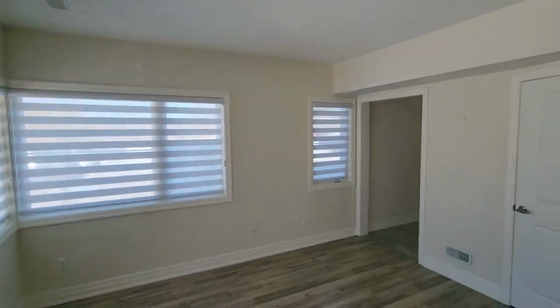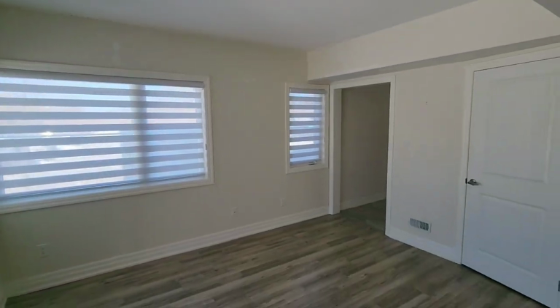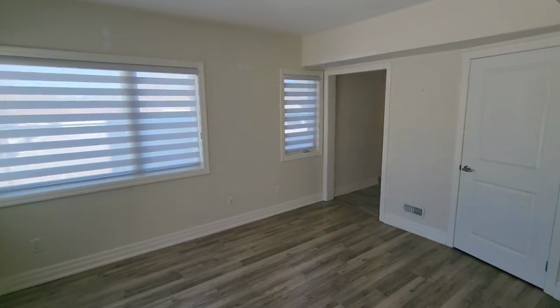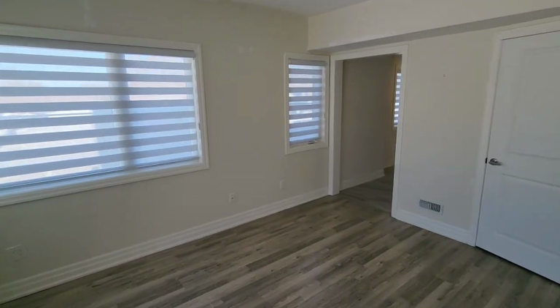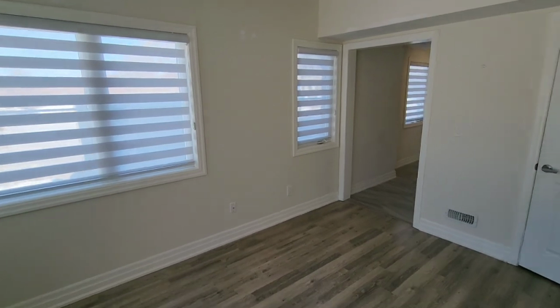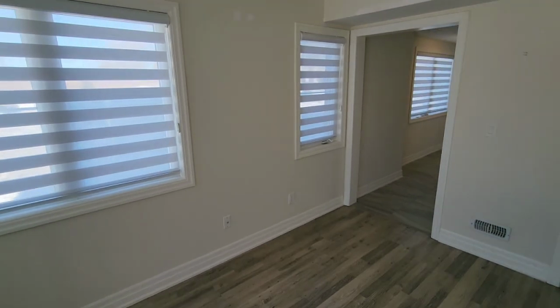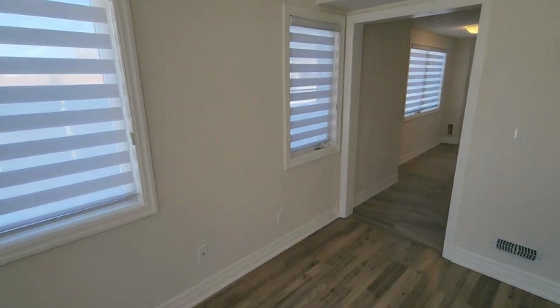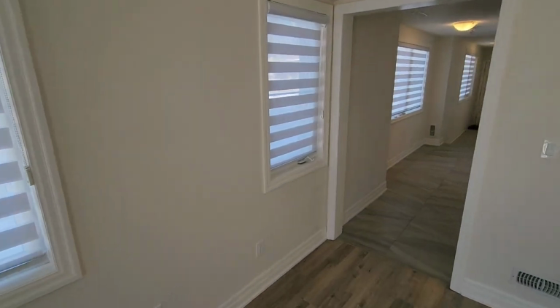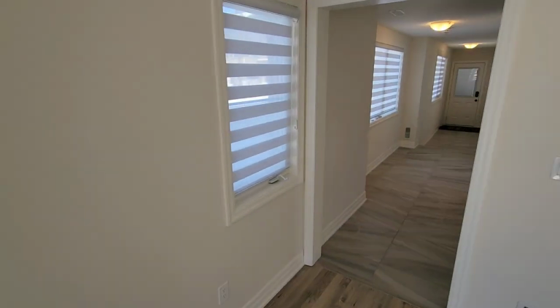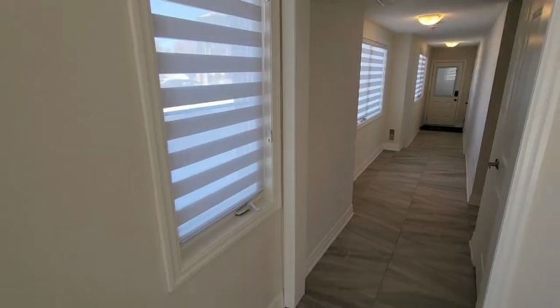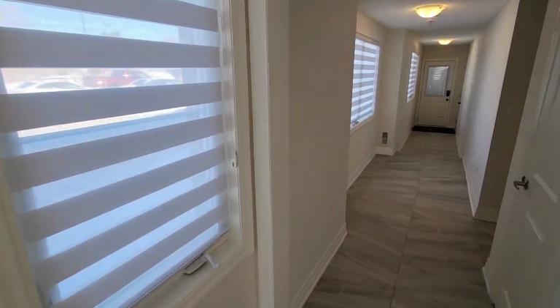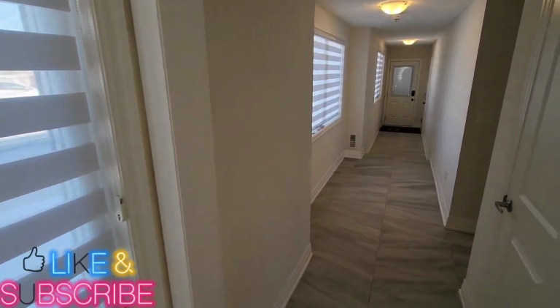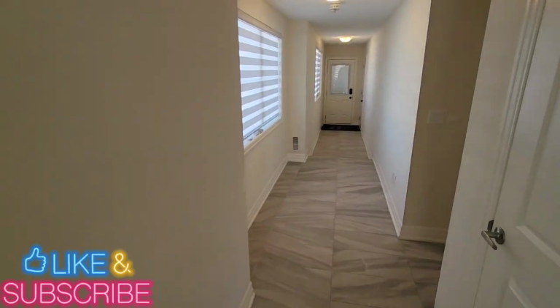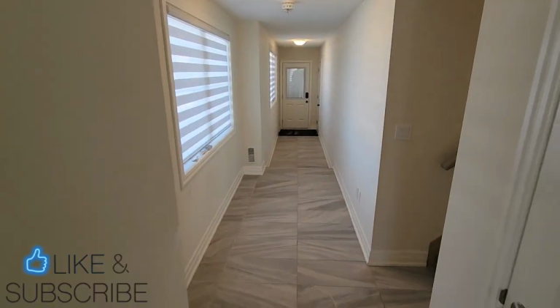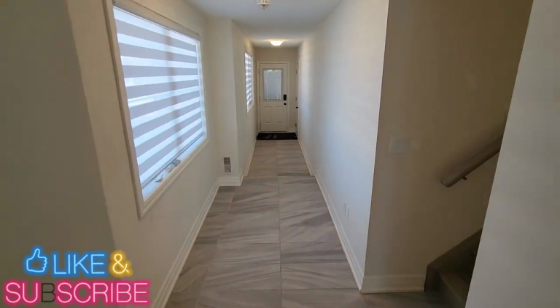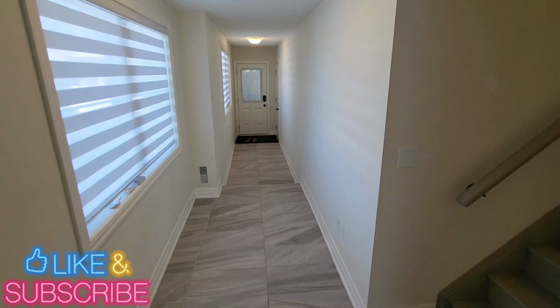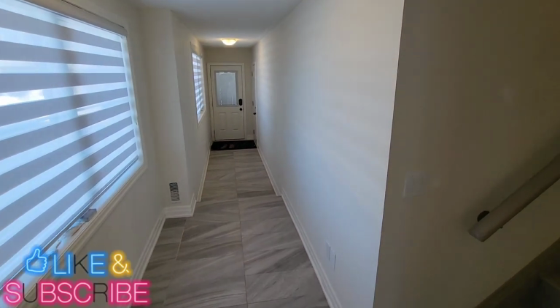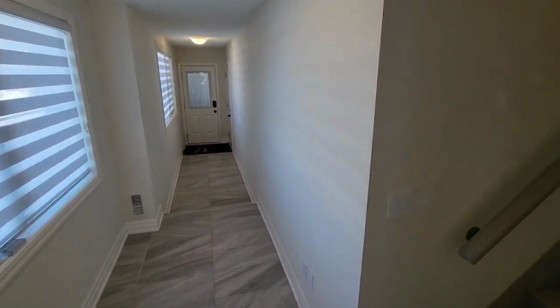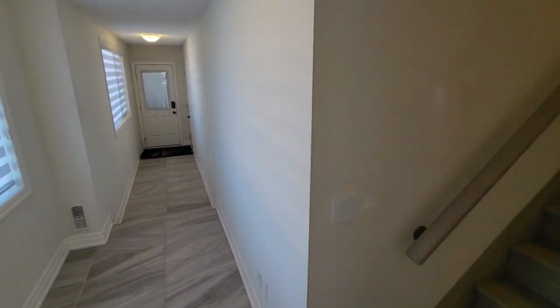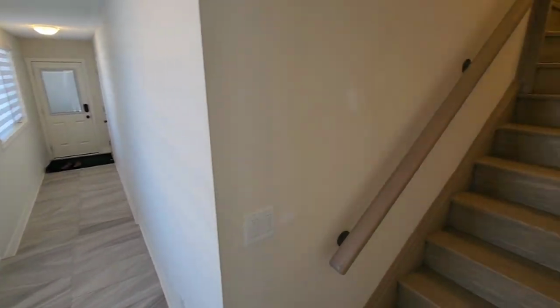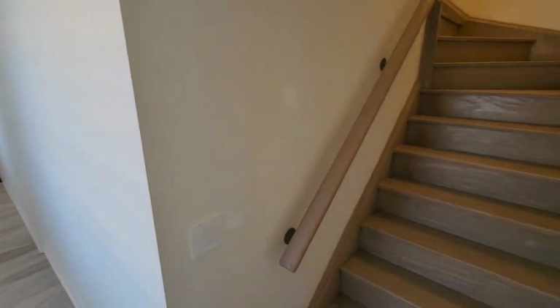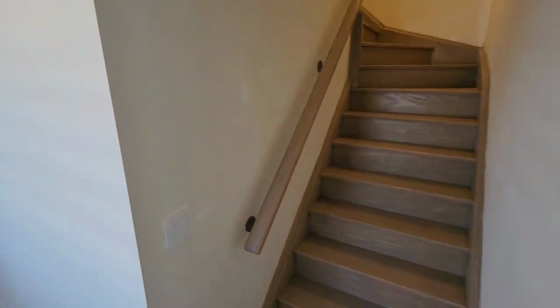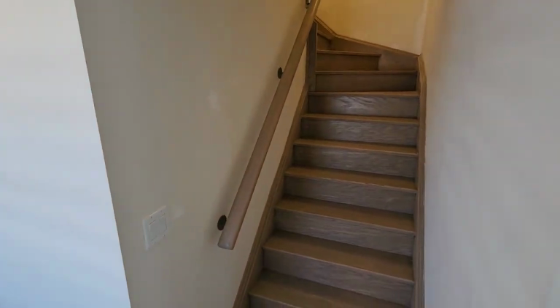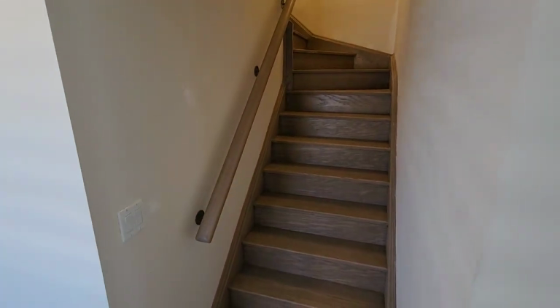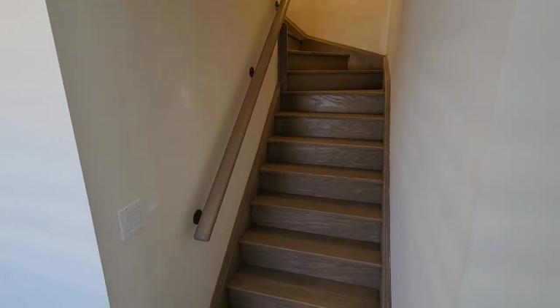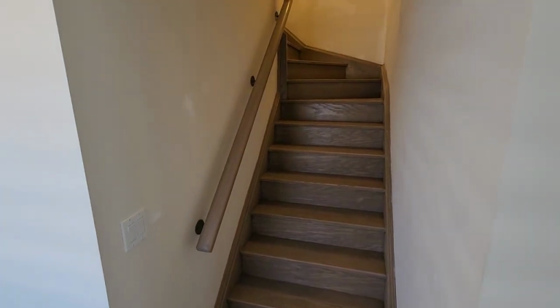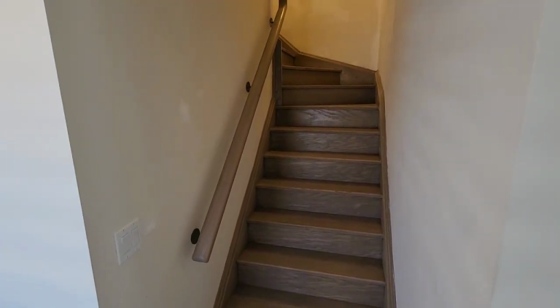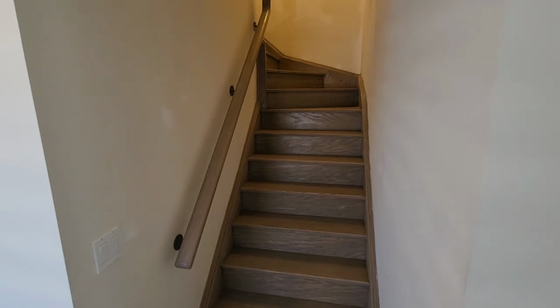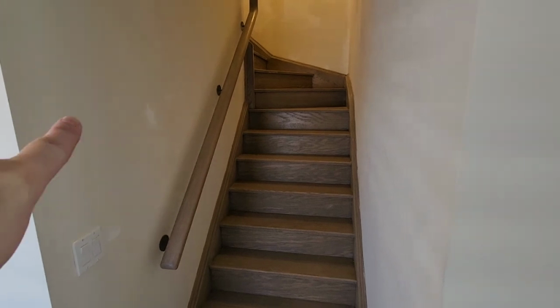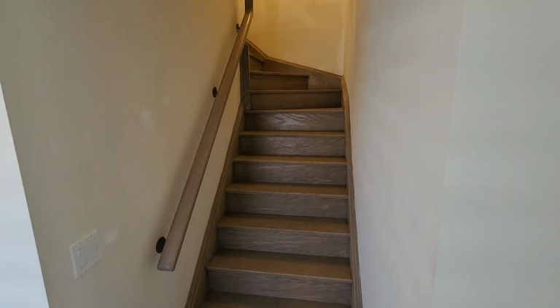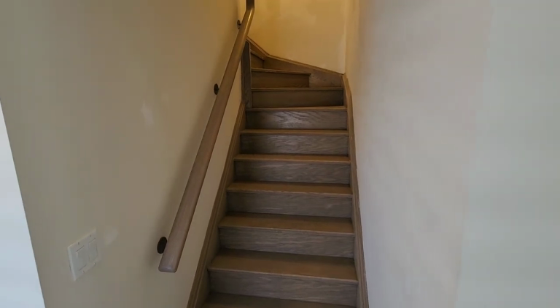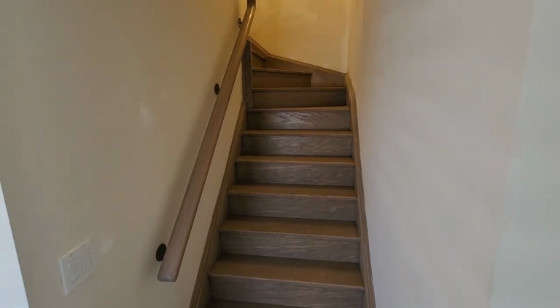Different angle of the room here. If you're enjoying this, be sure to like the video and subscribe to stay up to date. You'll notice some touch-up work on the walls — it's a work in progress.